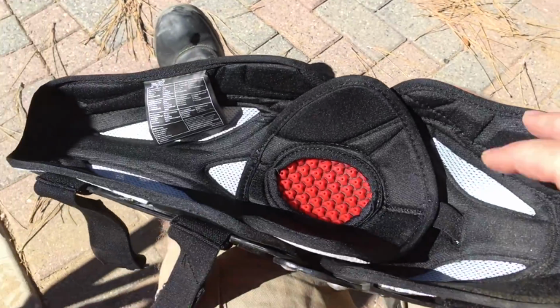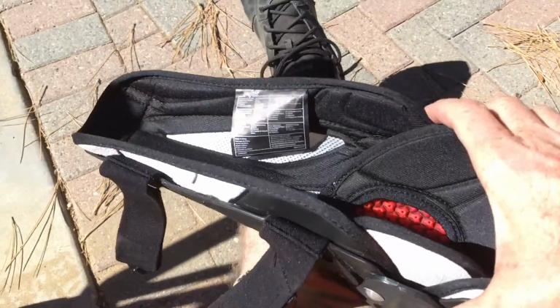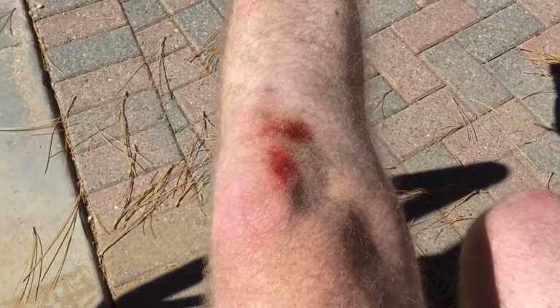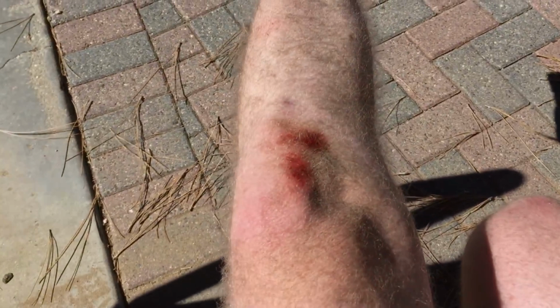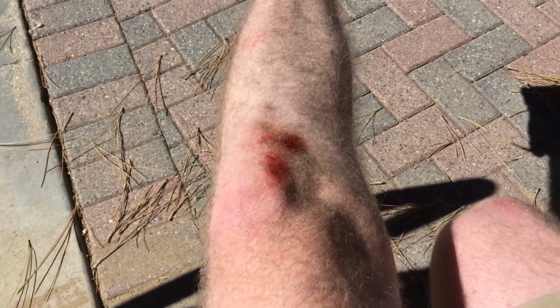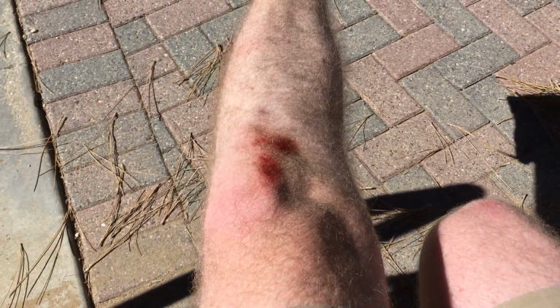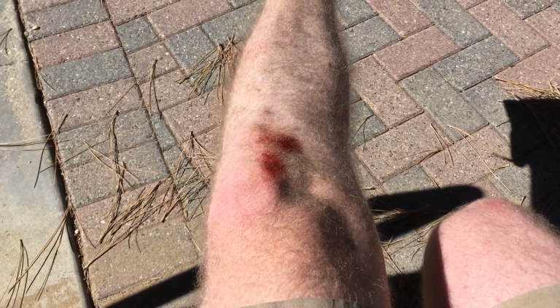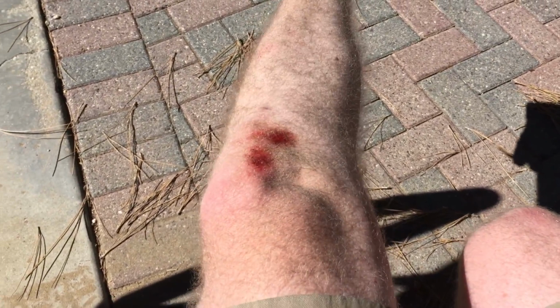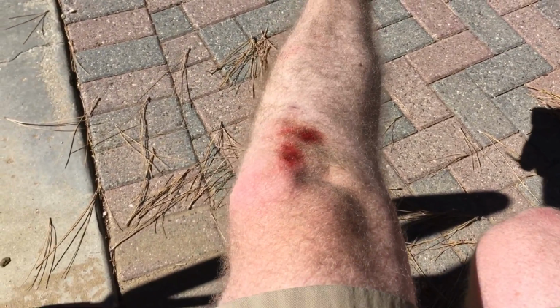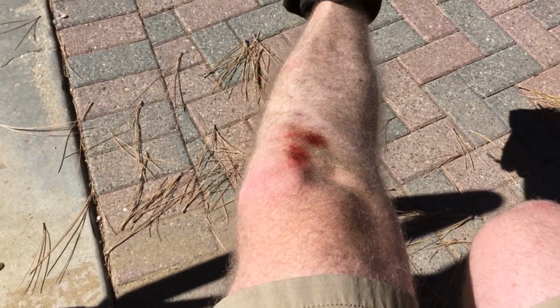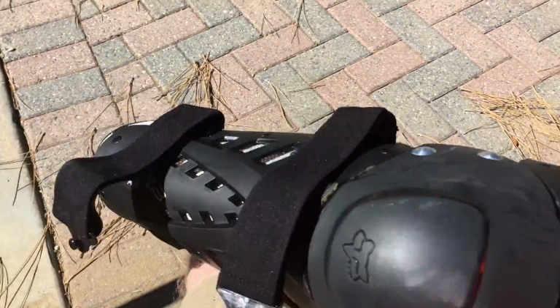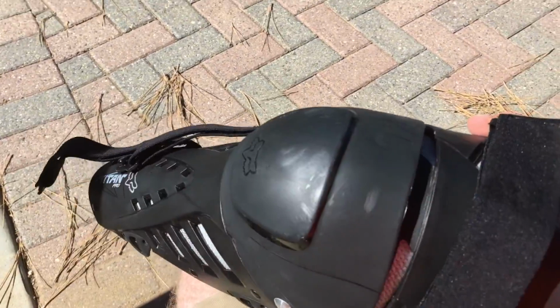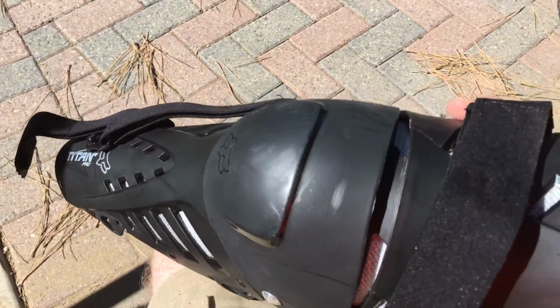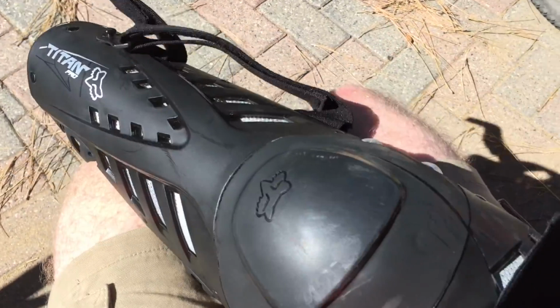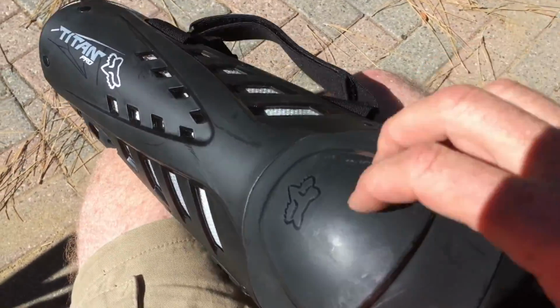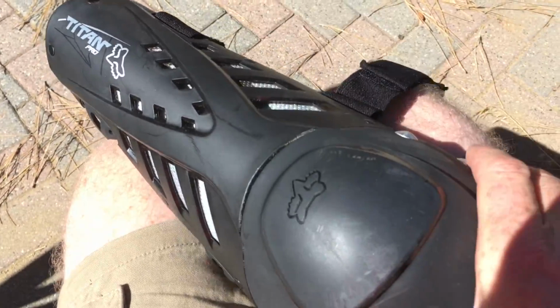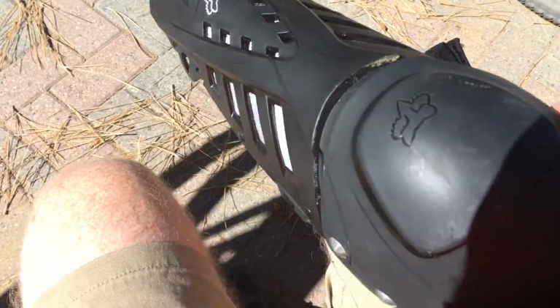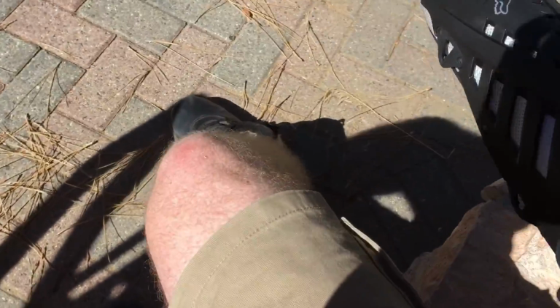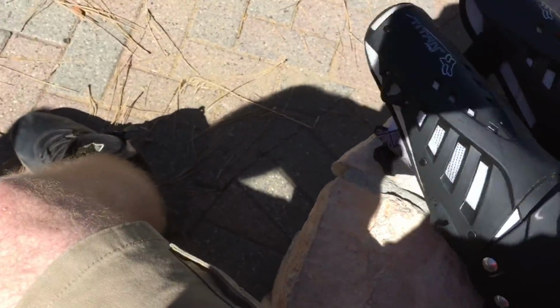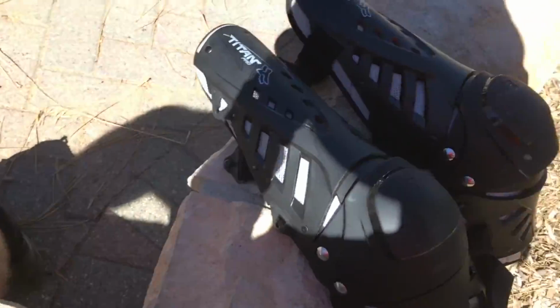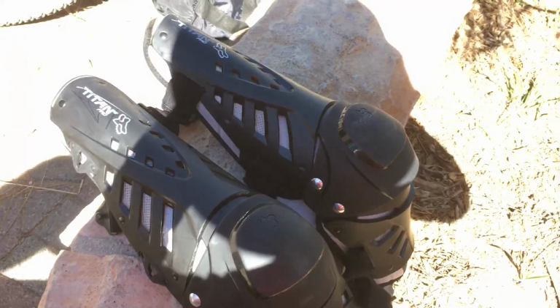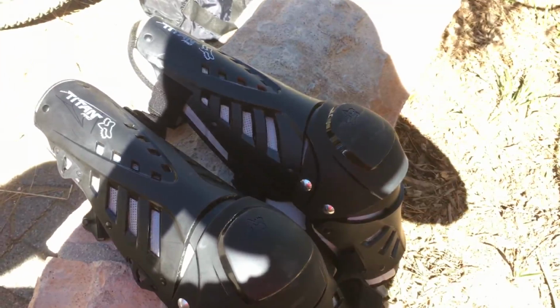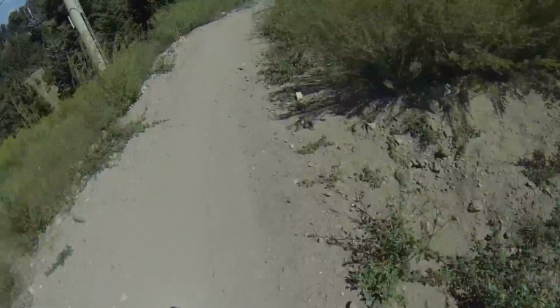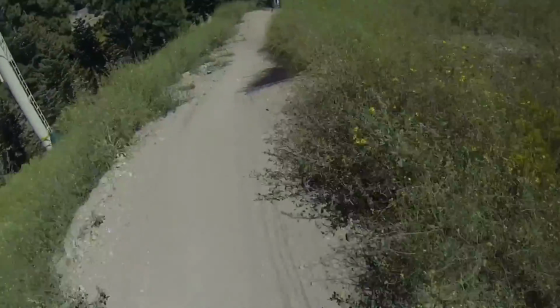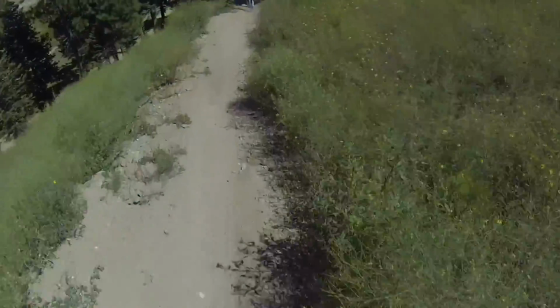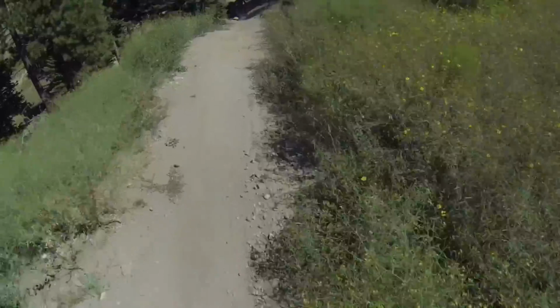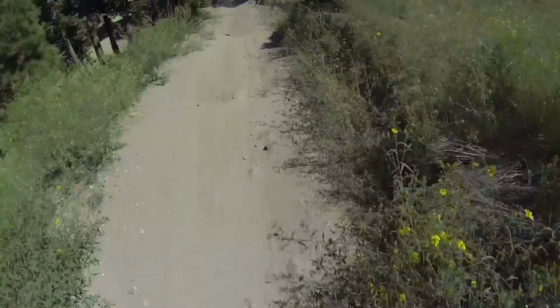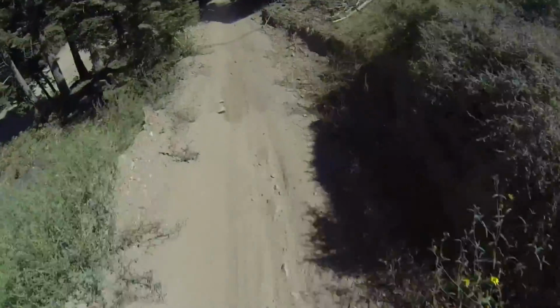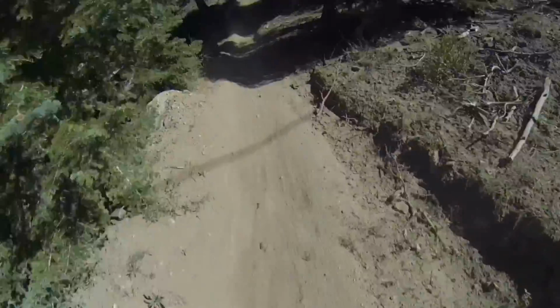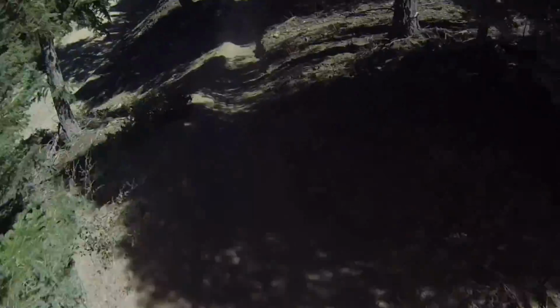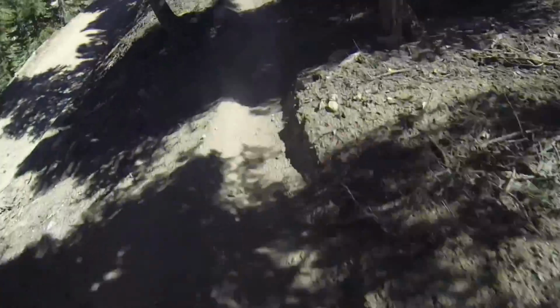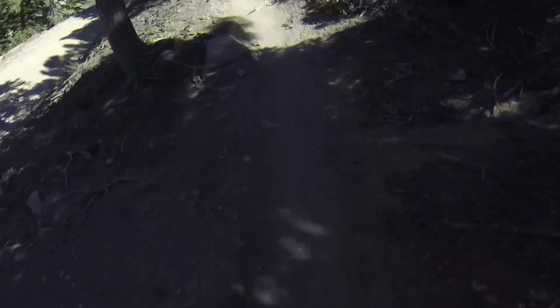So anyway, I give it a big thumbs up. It's protecting me and keeping me walking around for another year or so. This will give you an idea of the speeds and the terrain you're dealing with at Snow Summit.